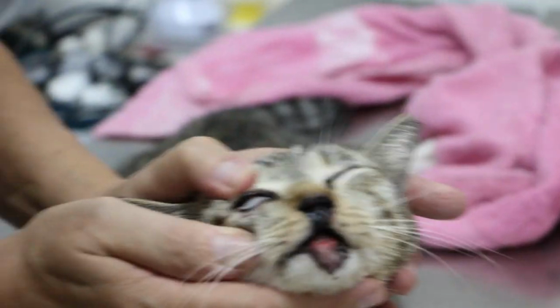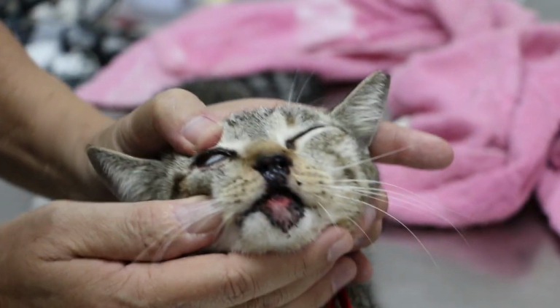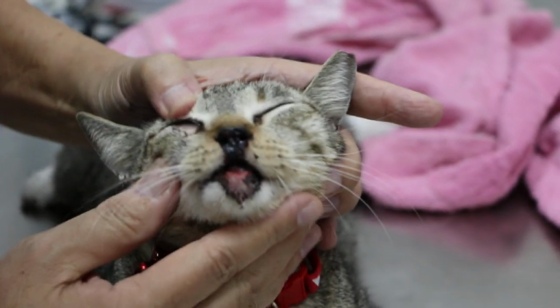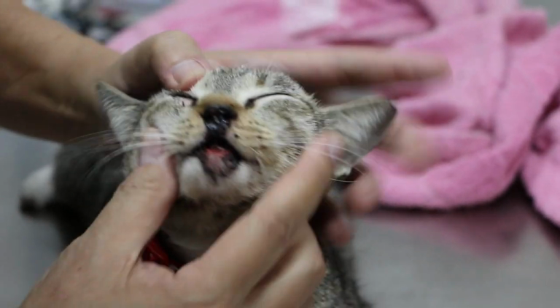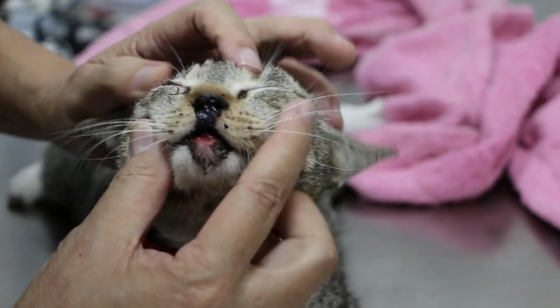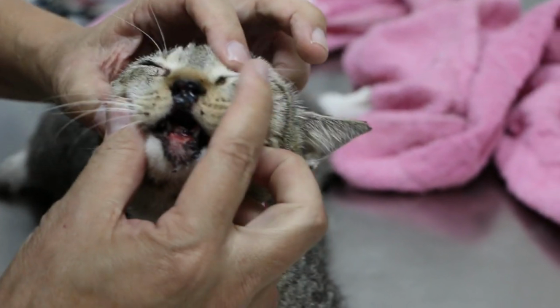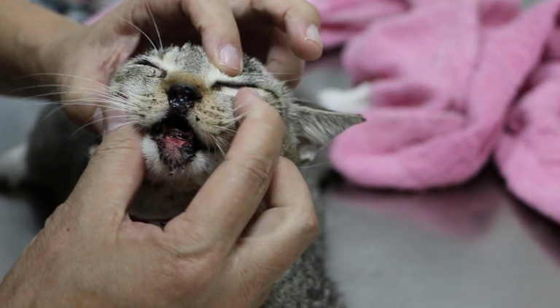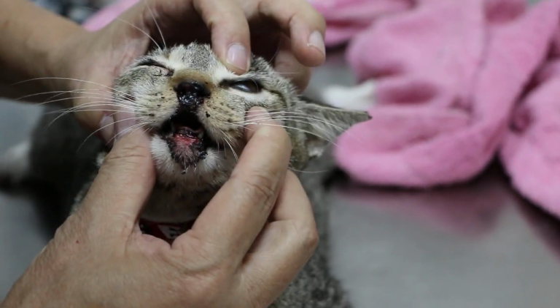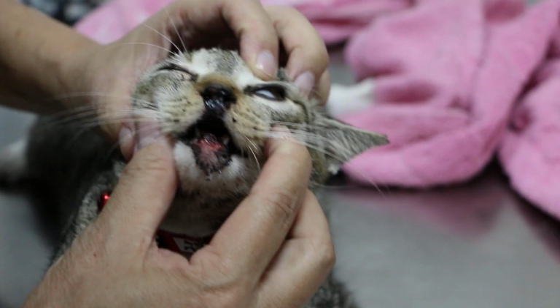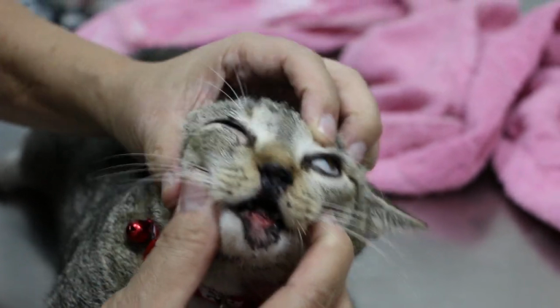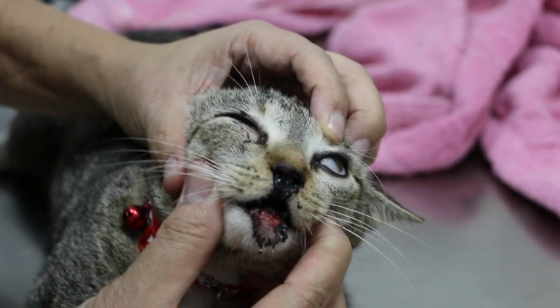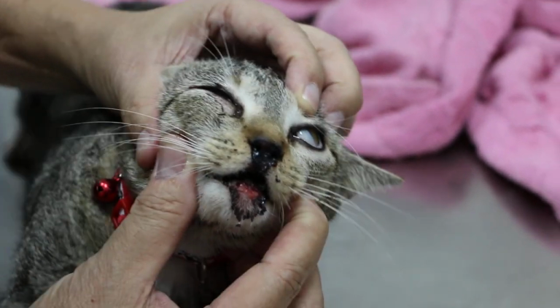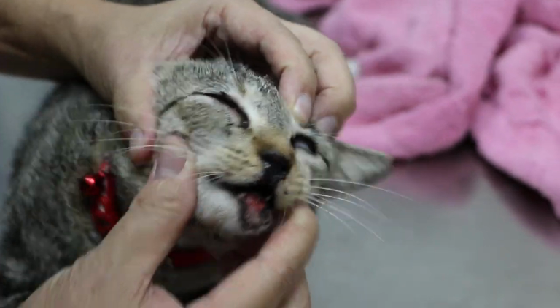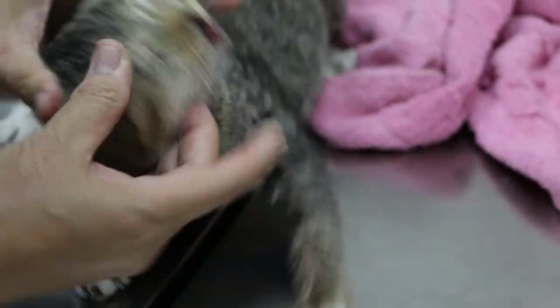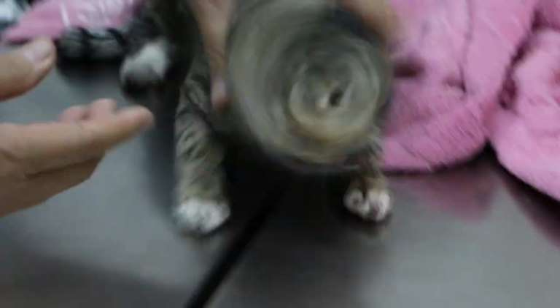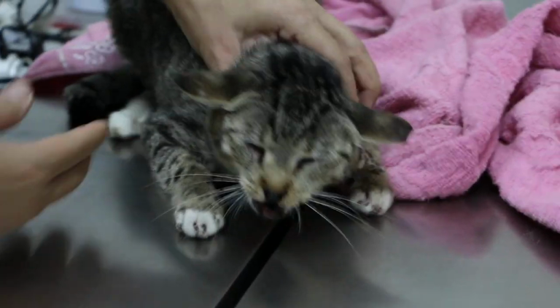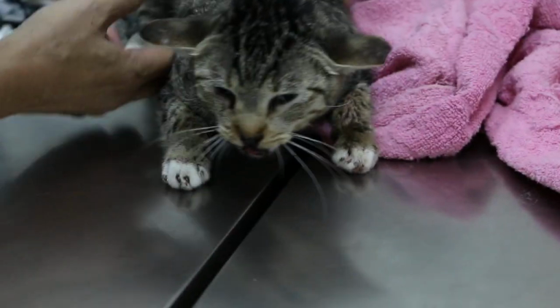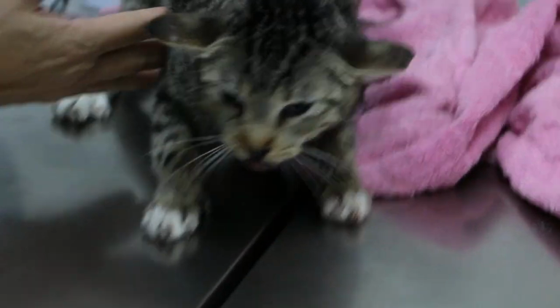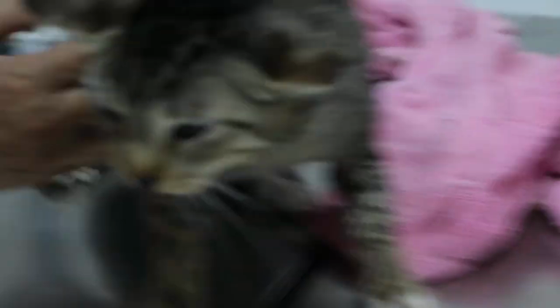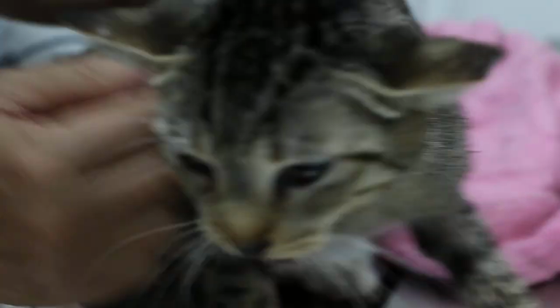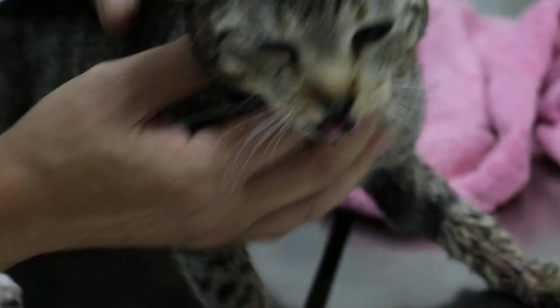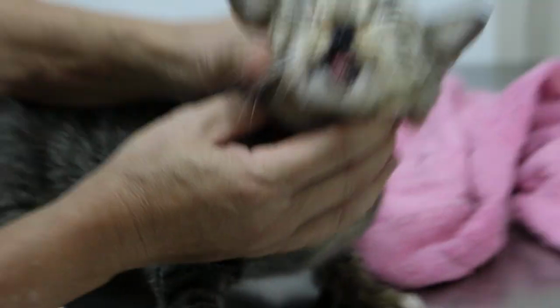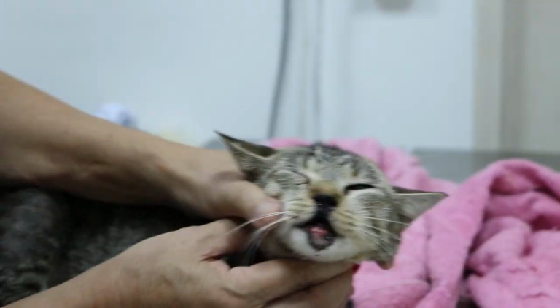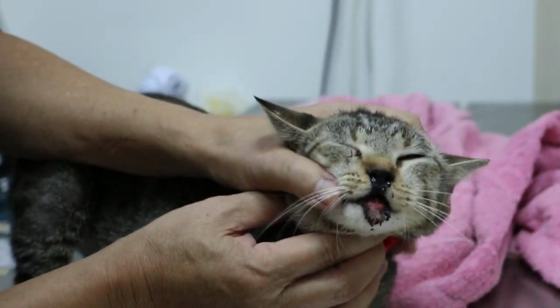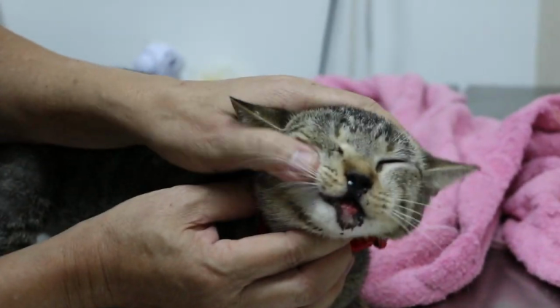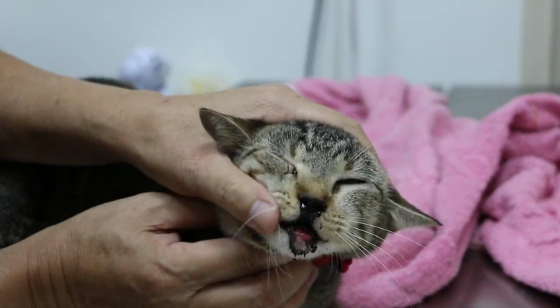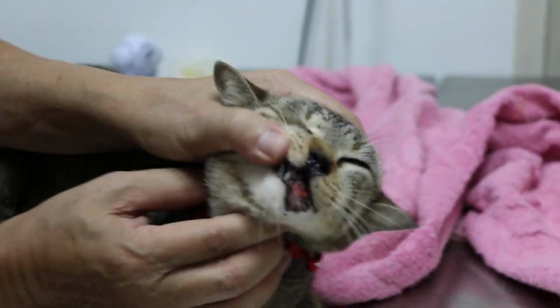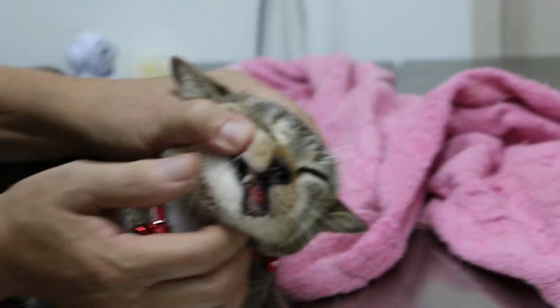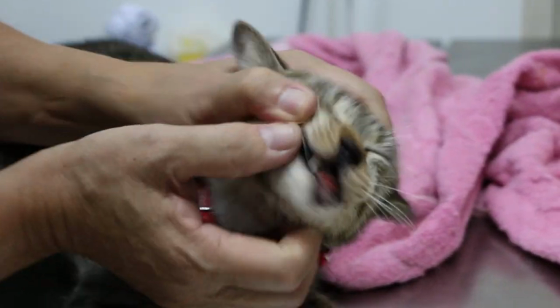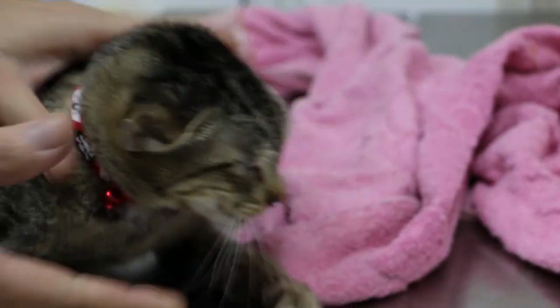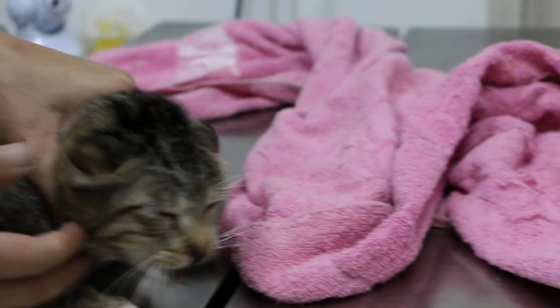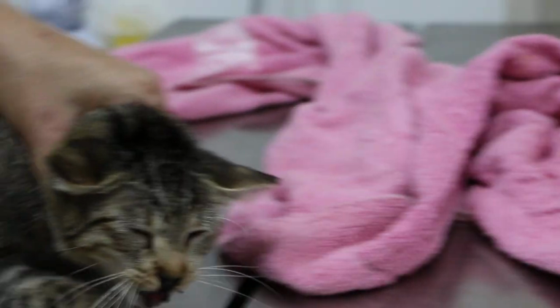The good news is it didn't fracture the blade part. The color is all white, you see. There might be some bleeding inside — internal bleeding. Painful also.